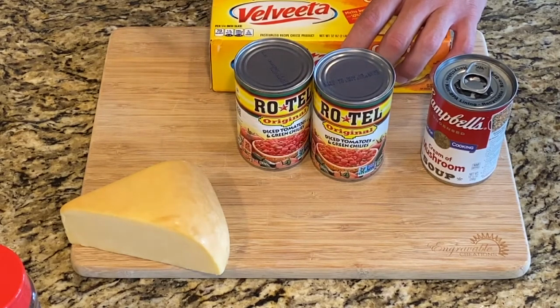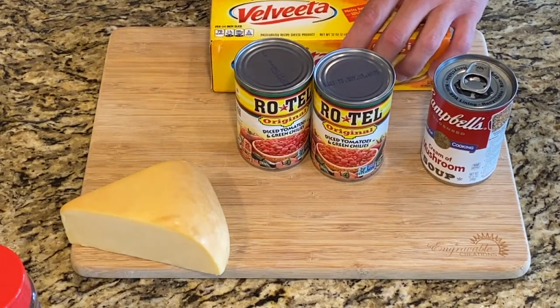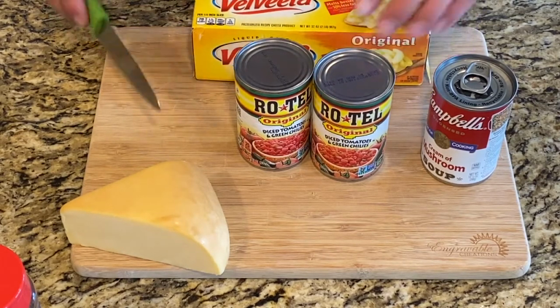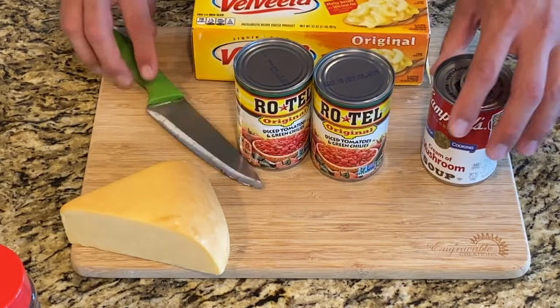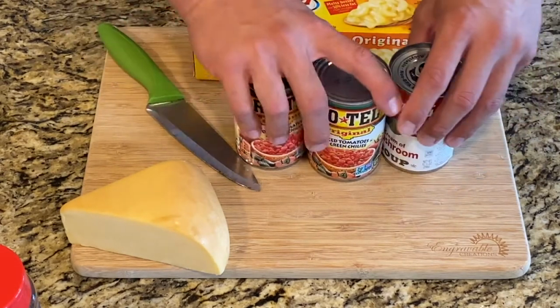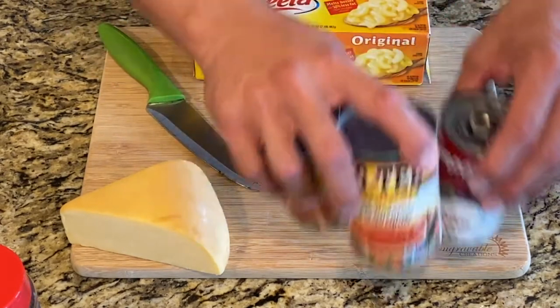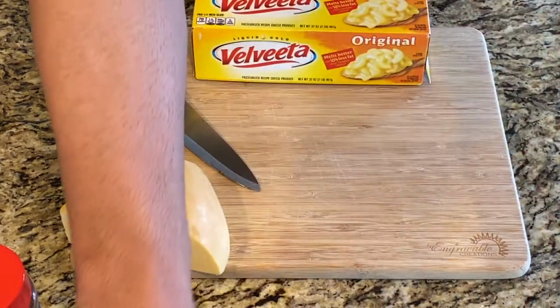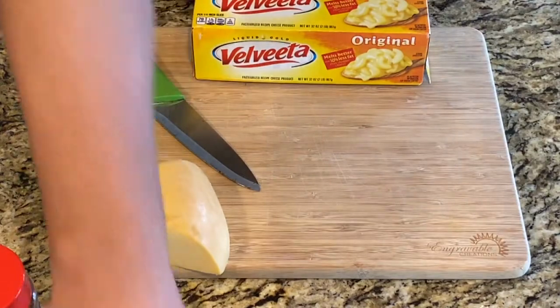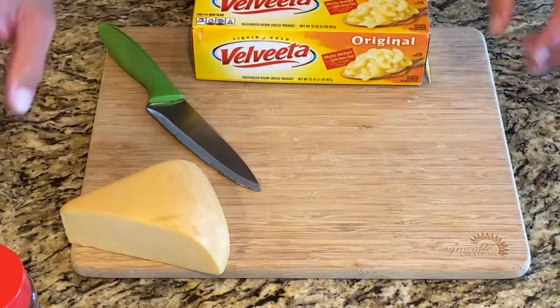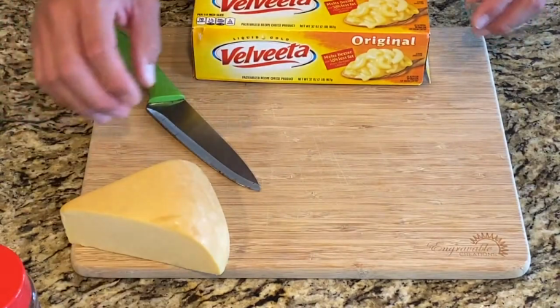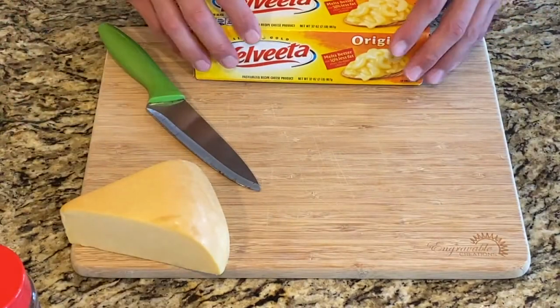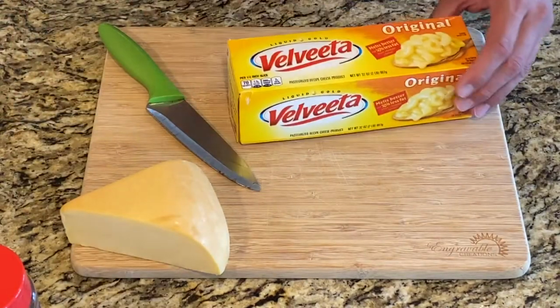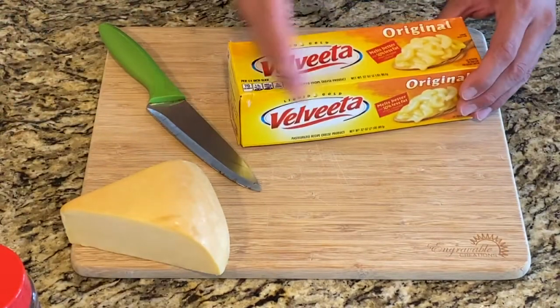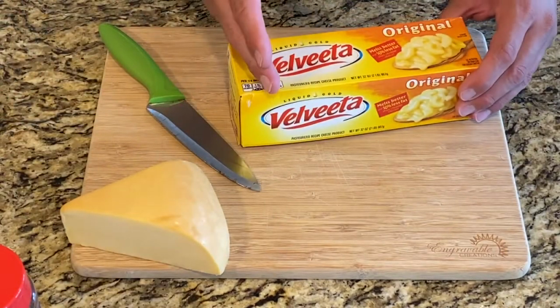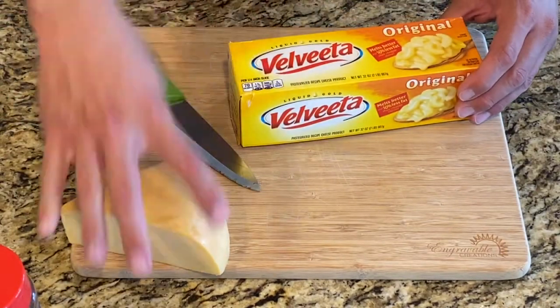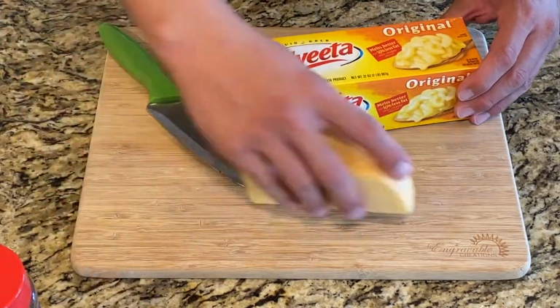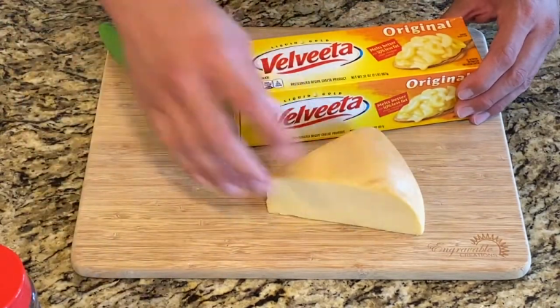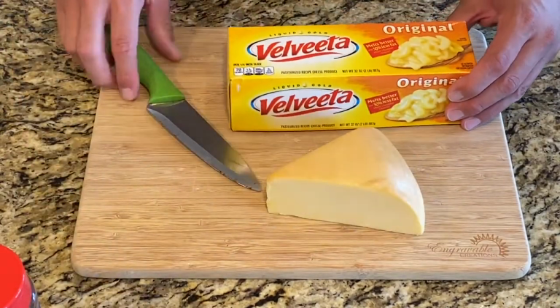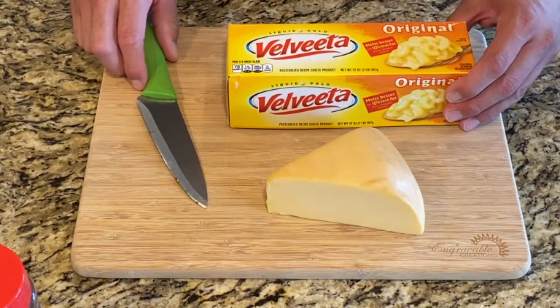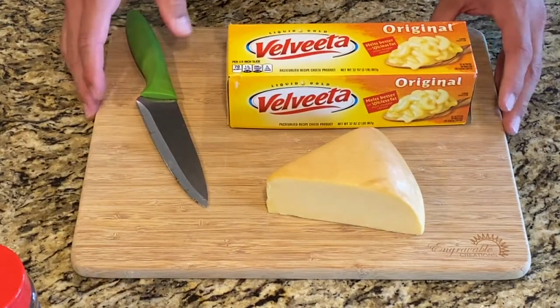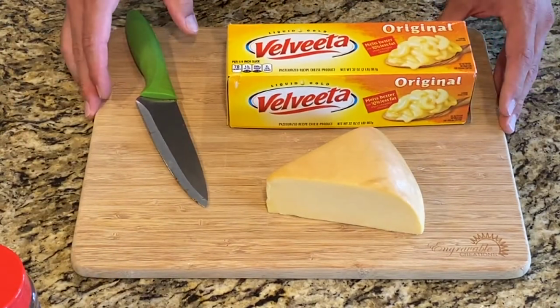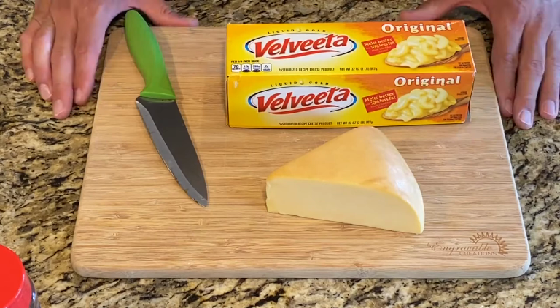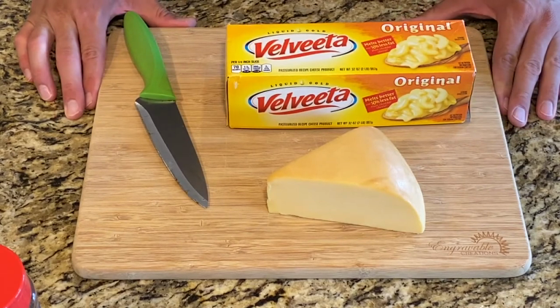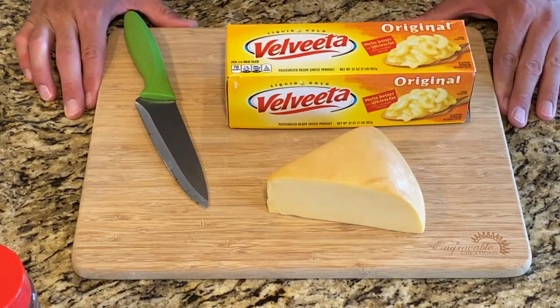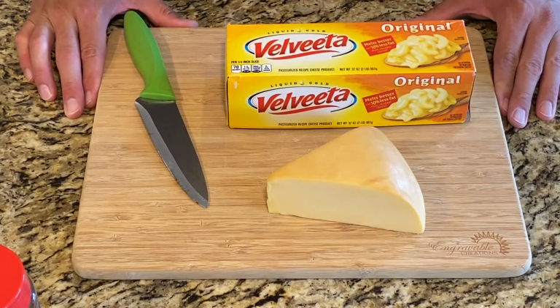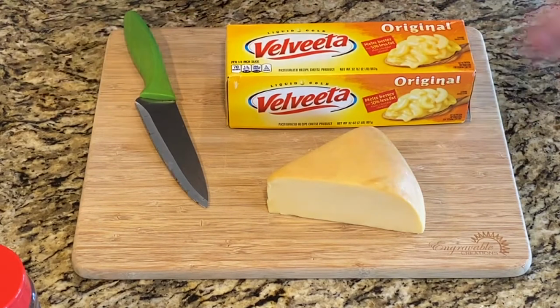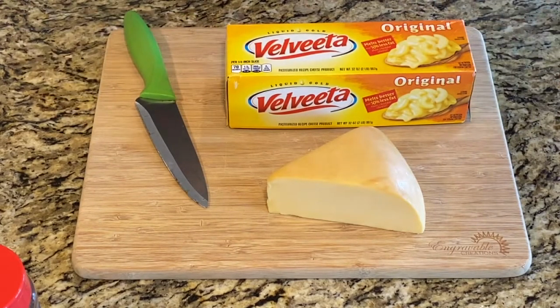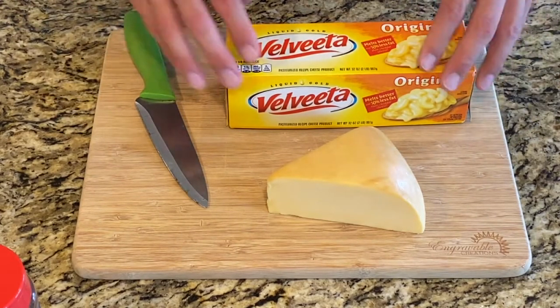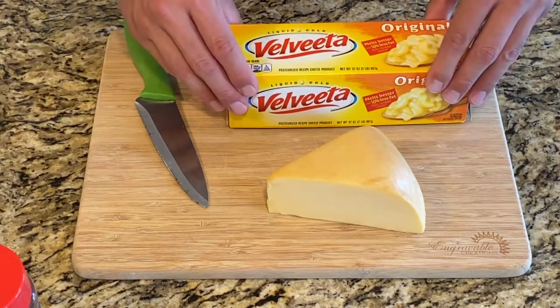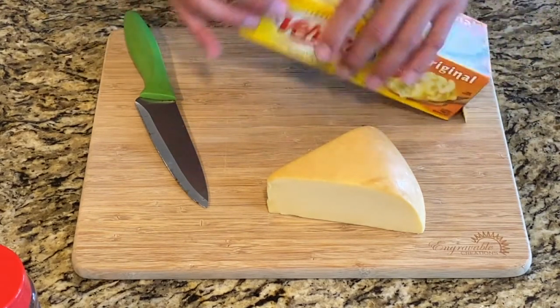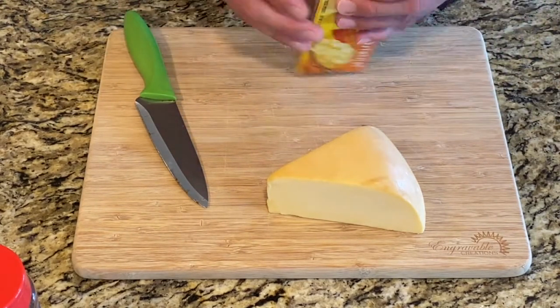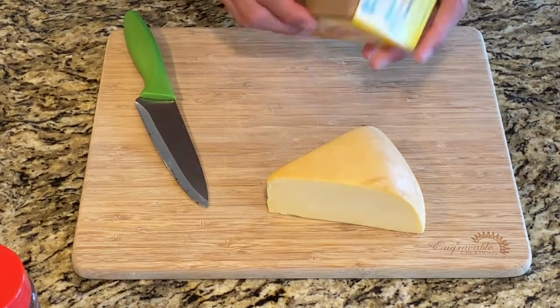What I want to do here is put the cheese aside, cut it up into cubes so that we can go ahead and dump it in the crock pot and get things going. Then we'll go ahead and add the meat.